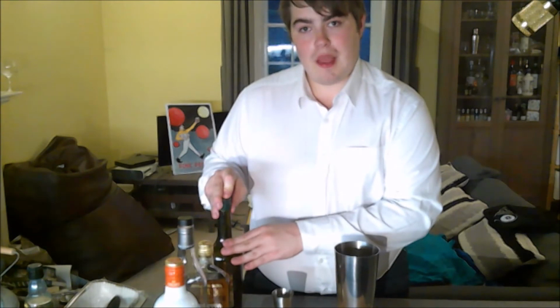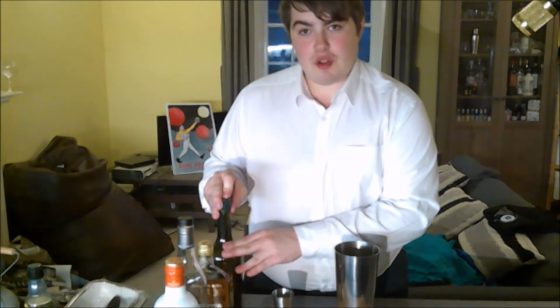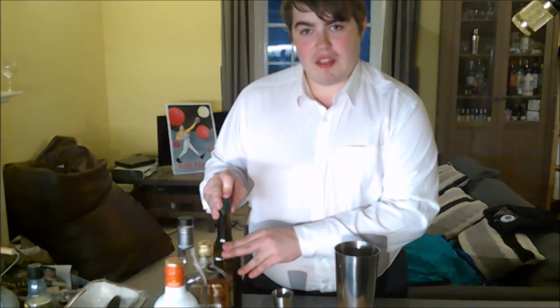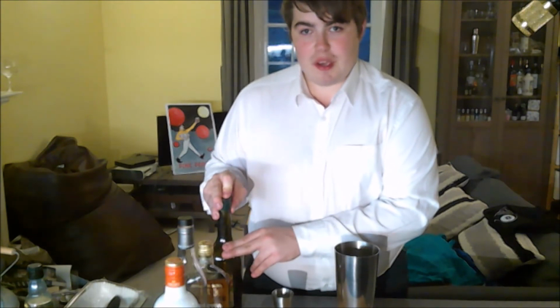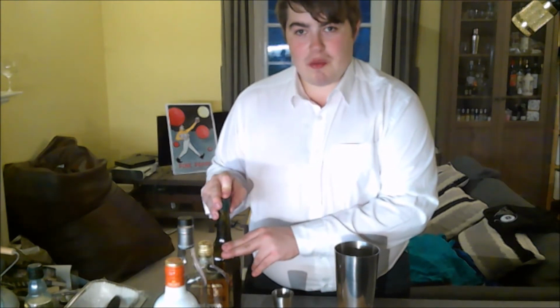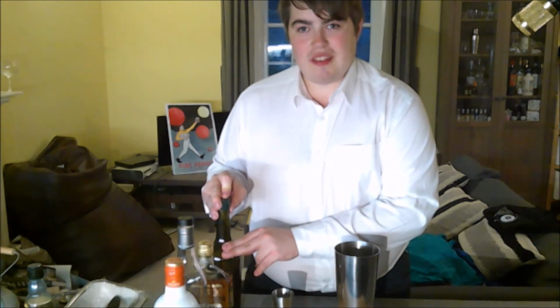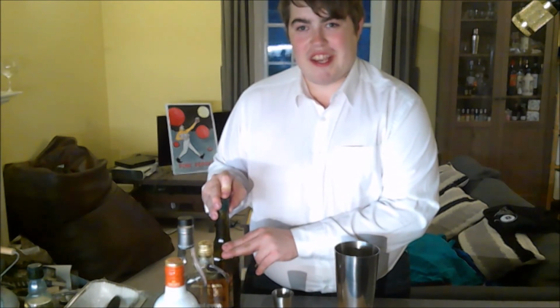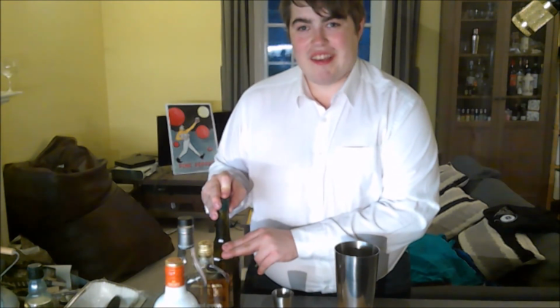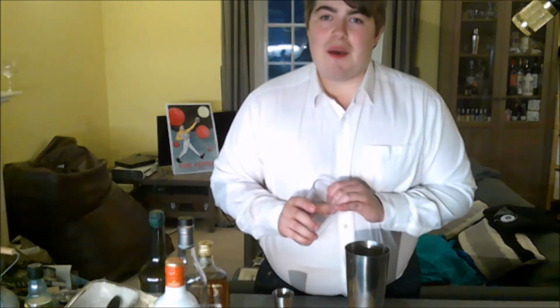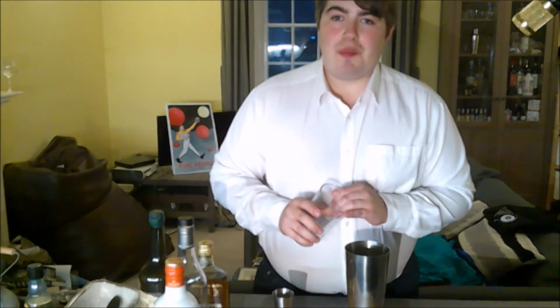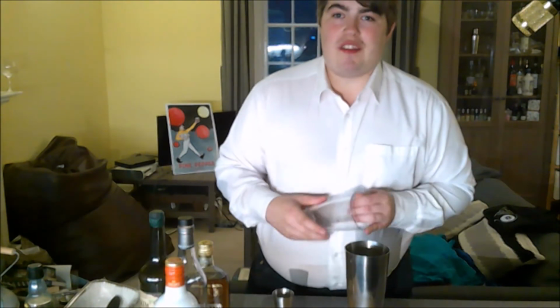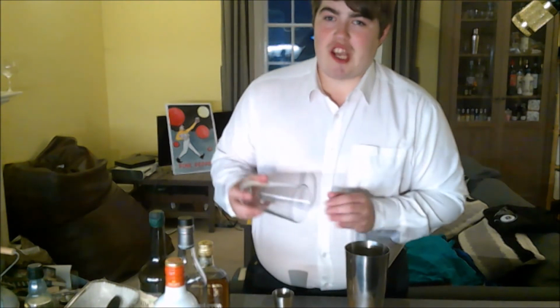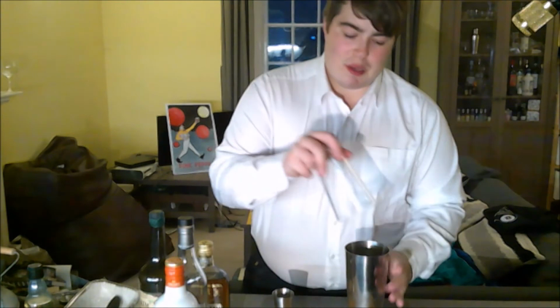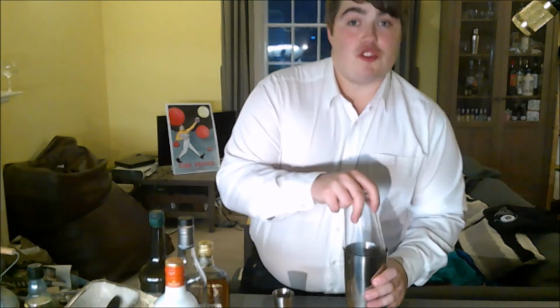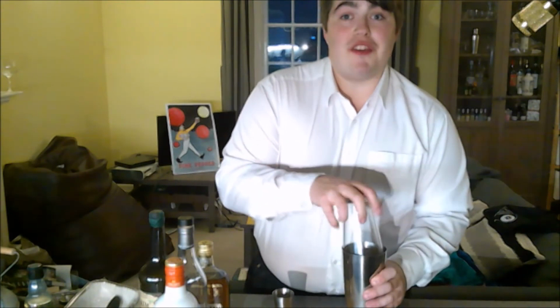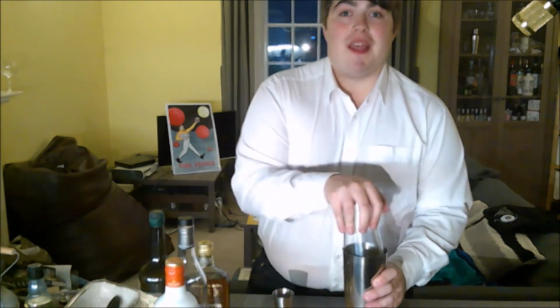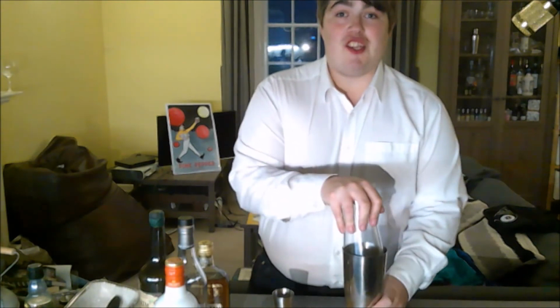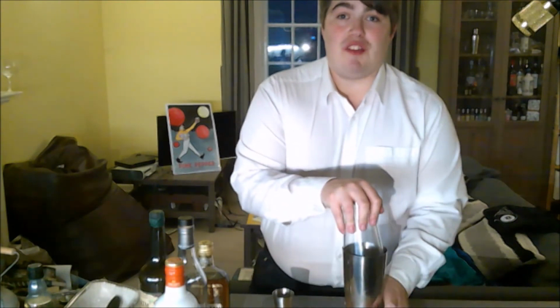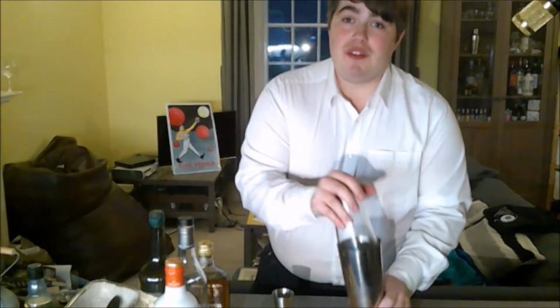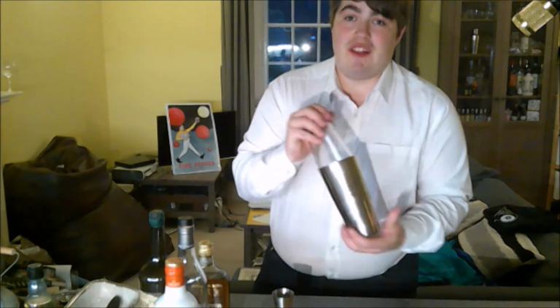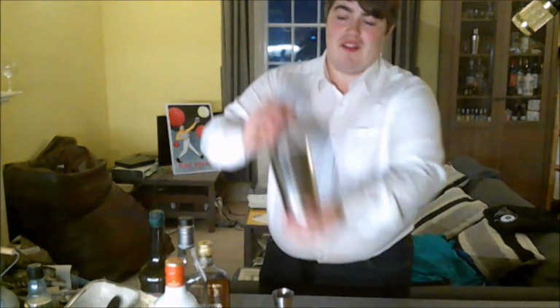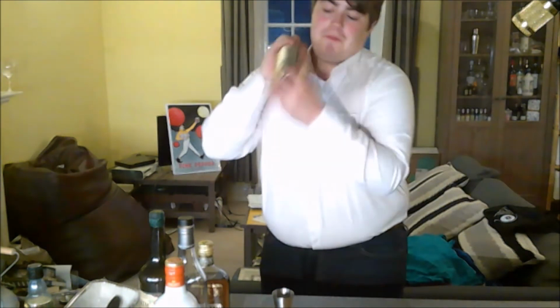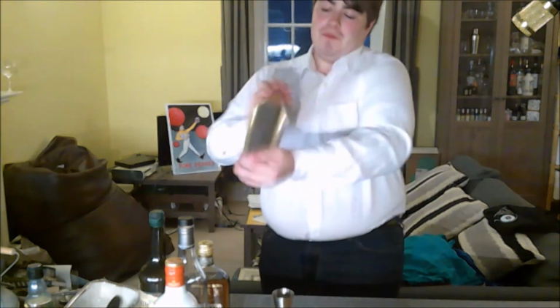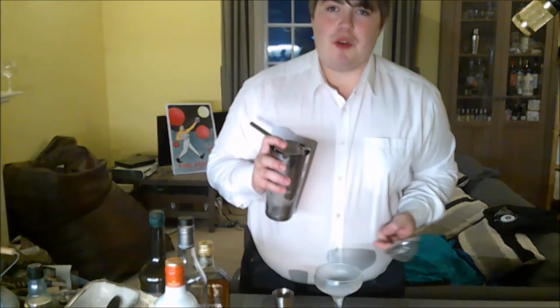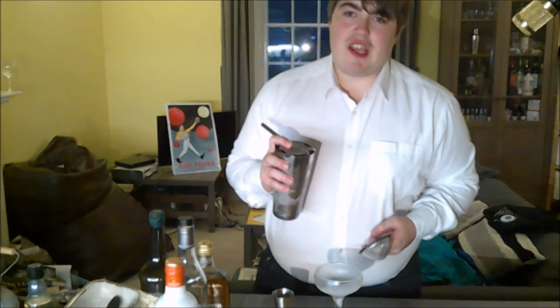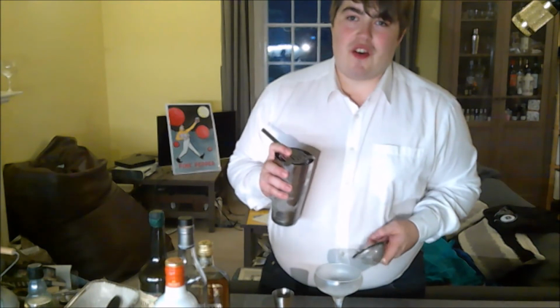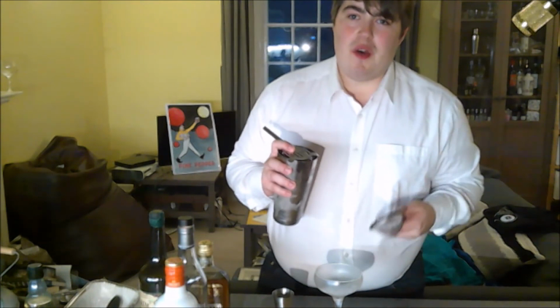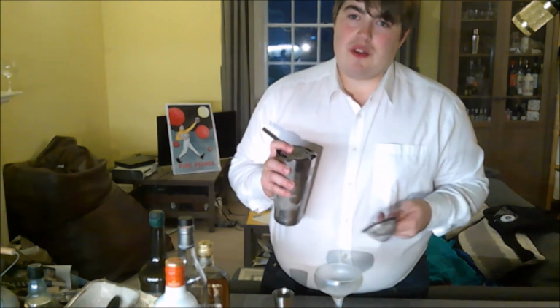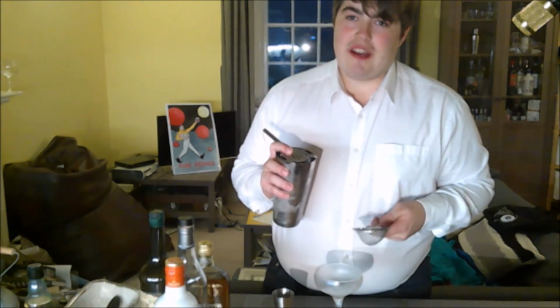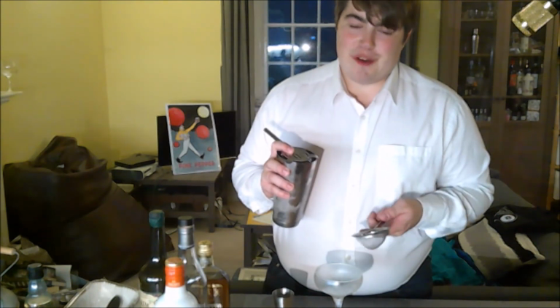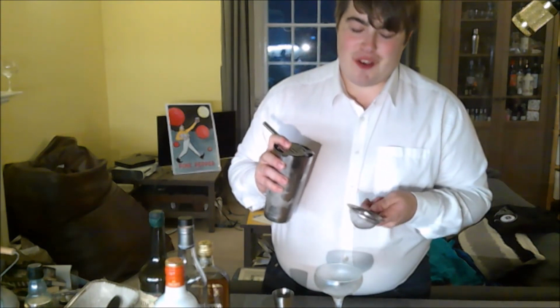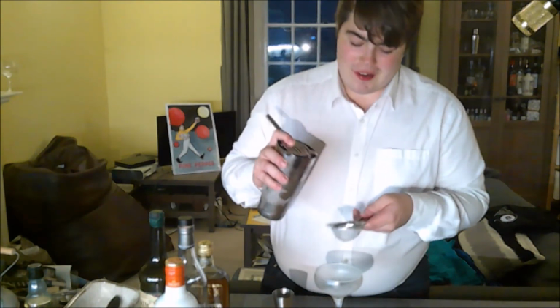Once we've done that we can grab our ice and shake. Once we've put our ice in the shaker we can put the top on and shake for 12 to 15 seconds. Once we've shaken our cocktail we can strain into our chilled cocktail glass.